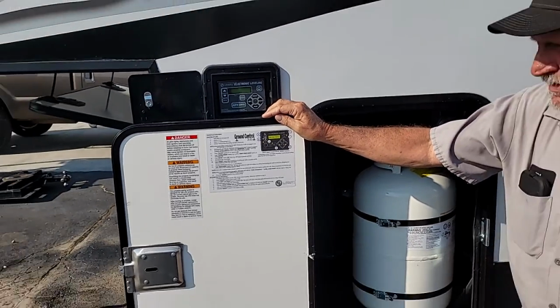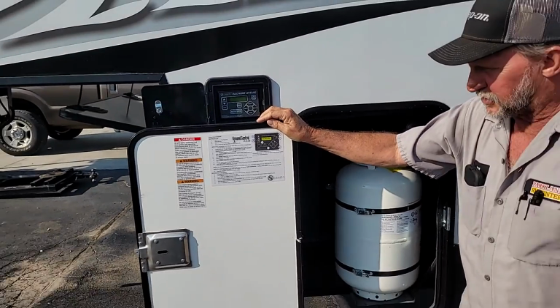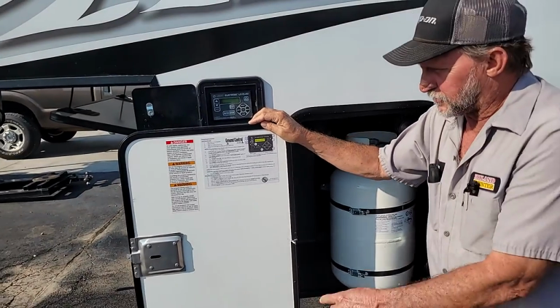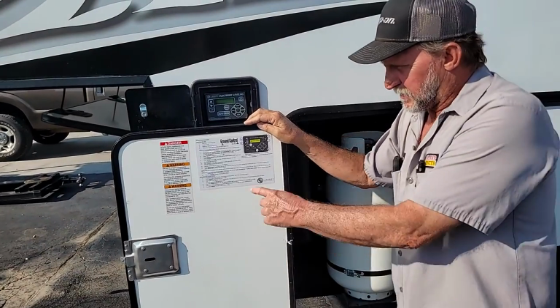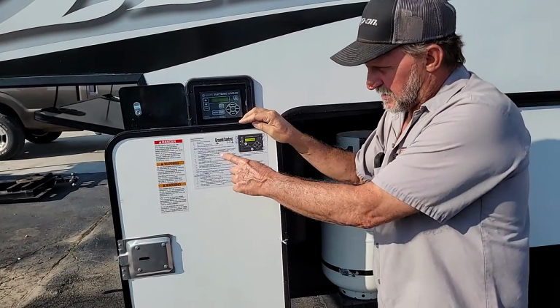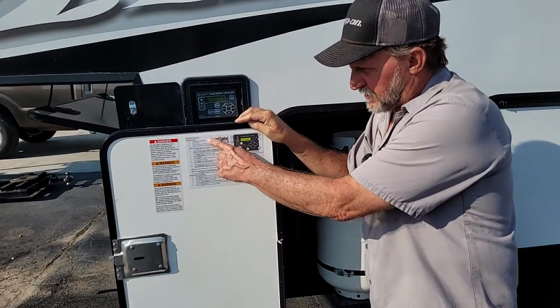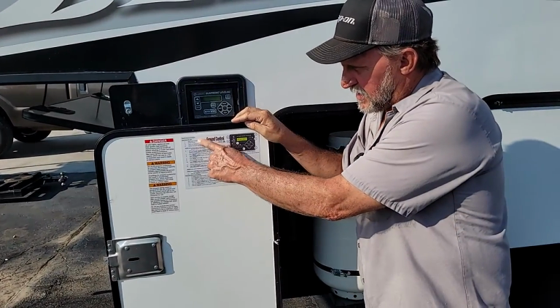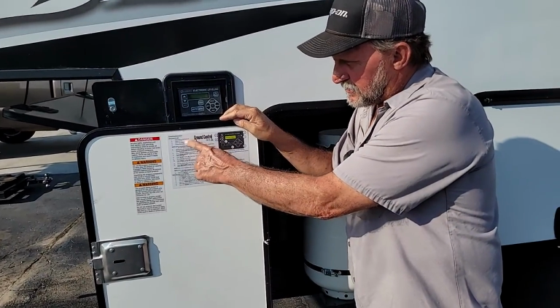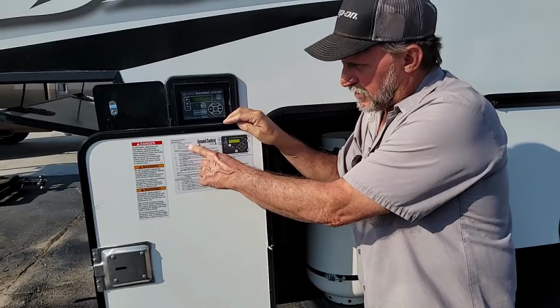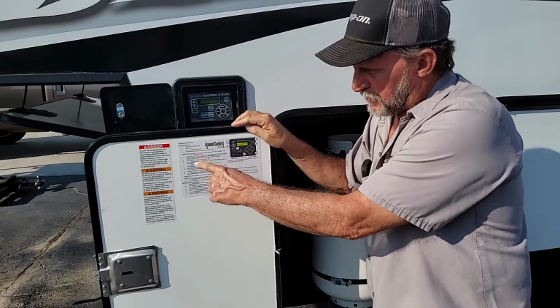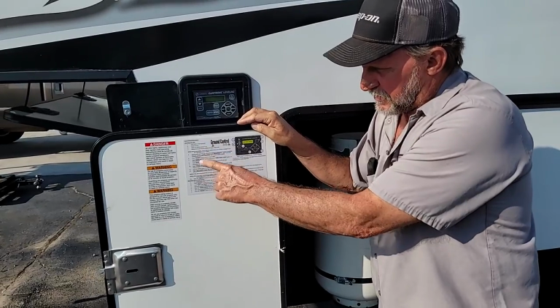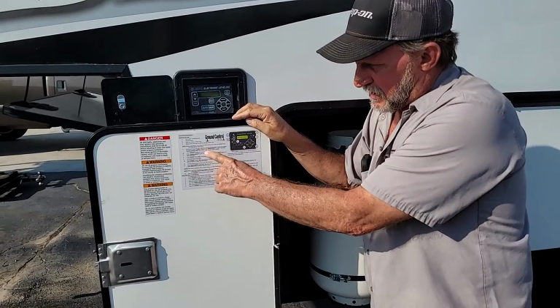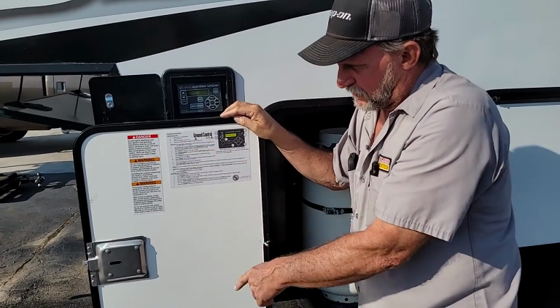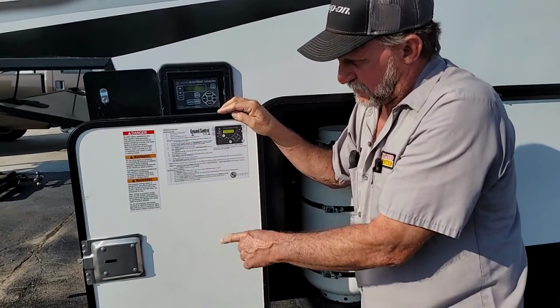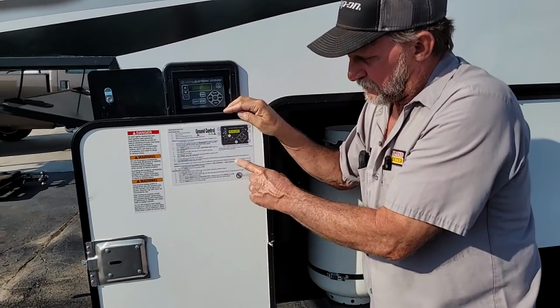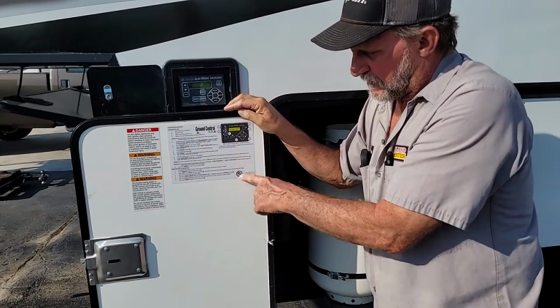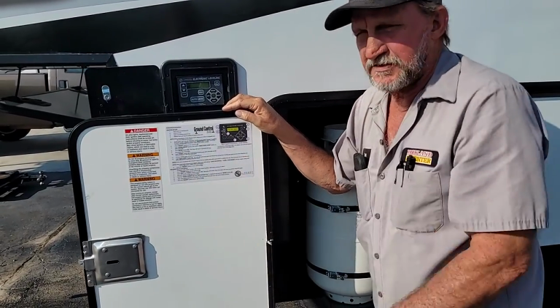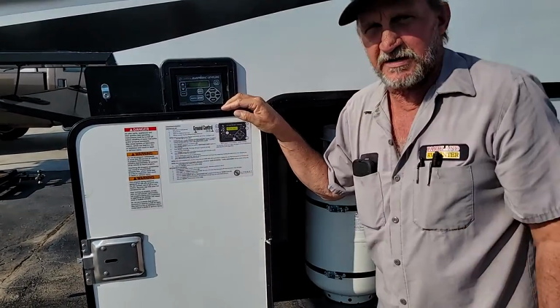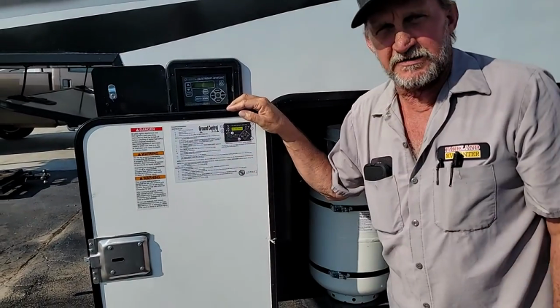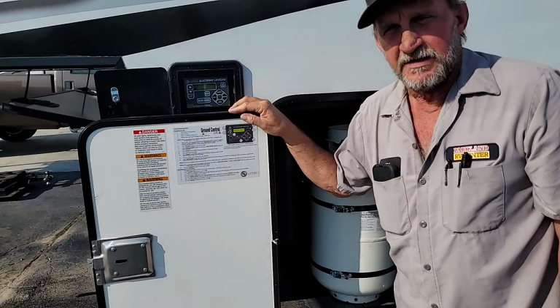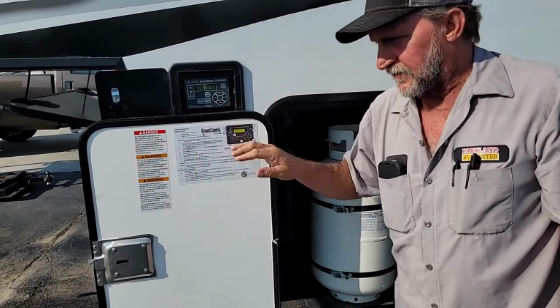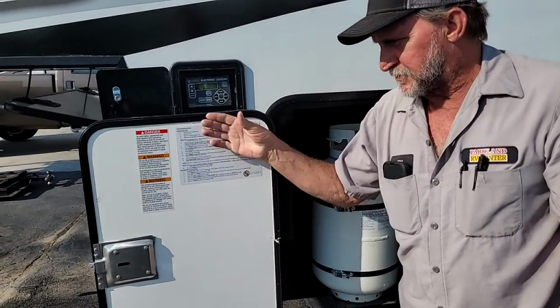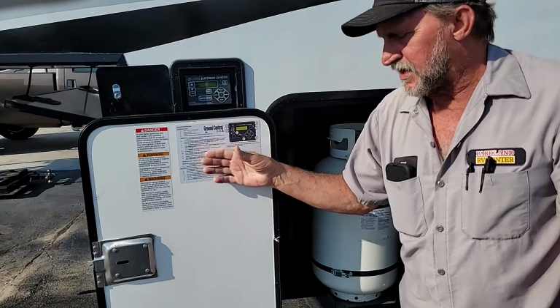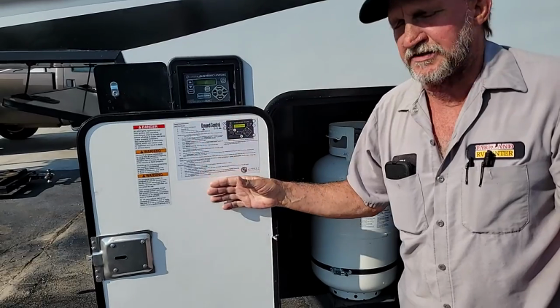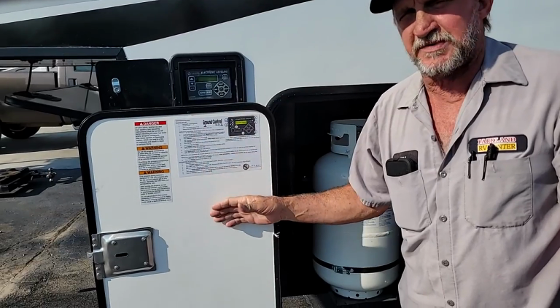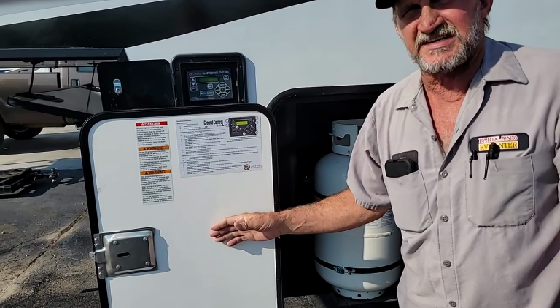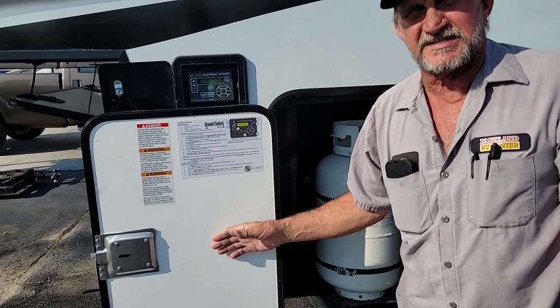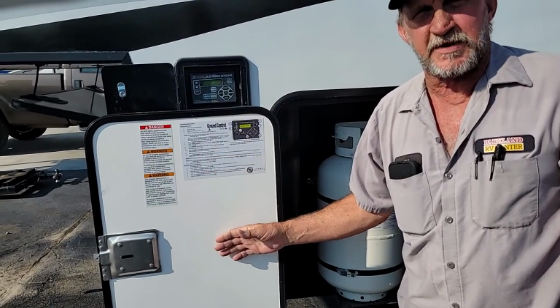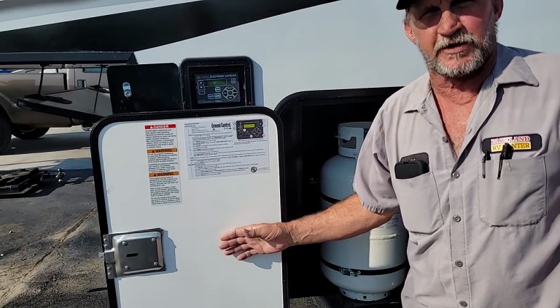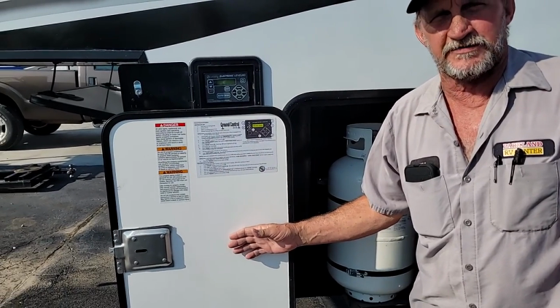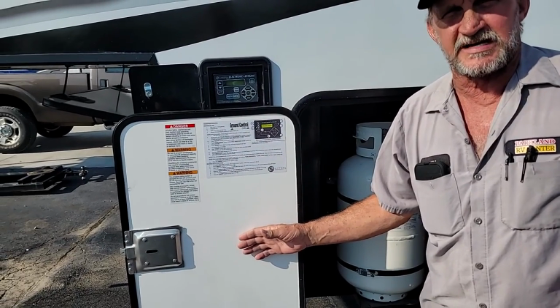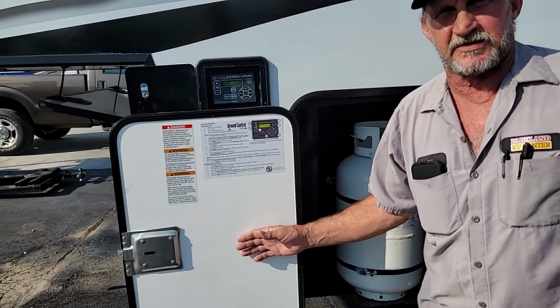It should go through step by steps of hooking up to the unit, unhooking the unit, leveling the trailer — everything should be right here, and there should be a disc inside the paperwork on the inside of the trailer.